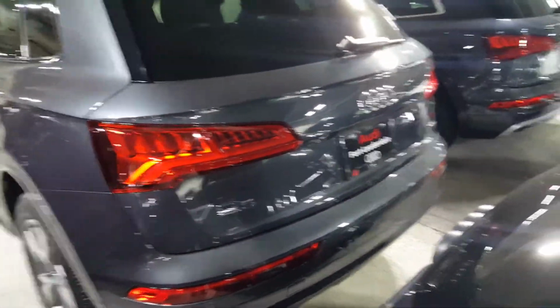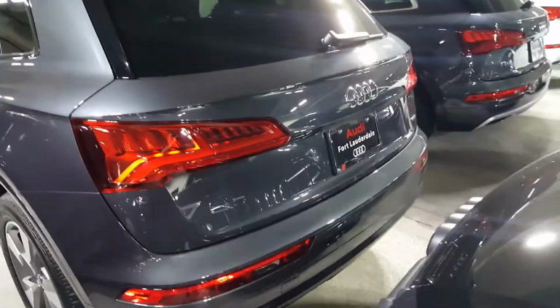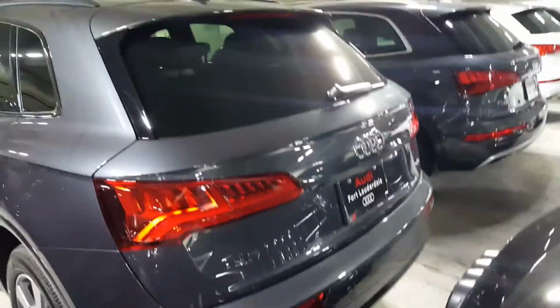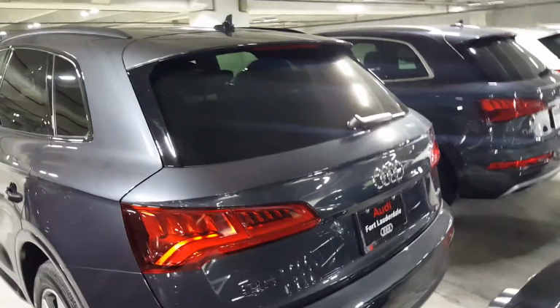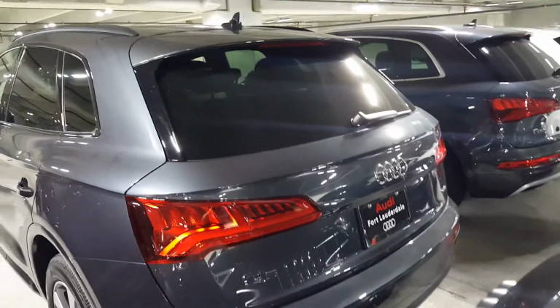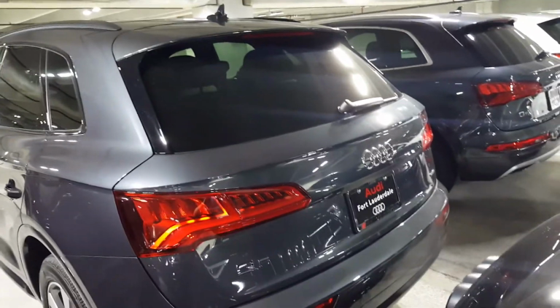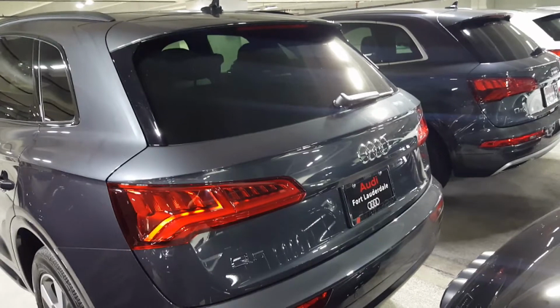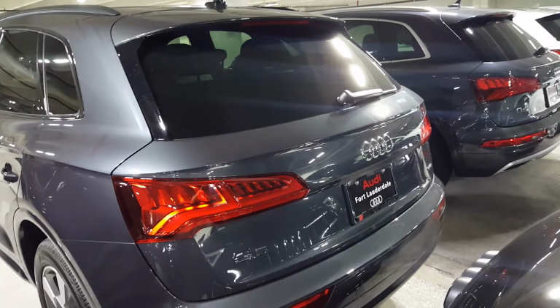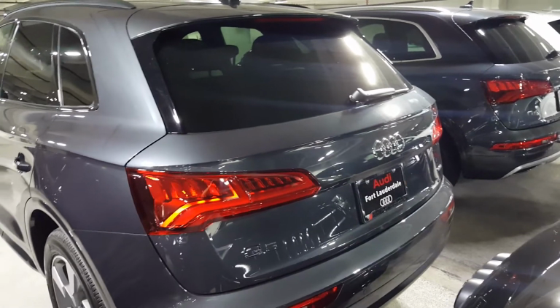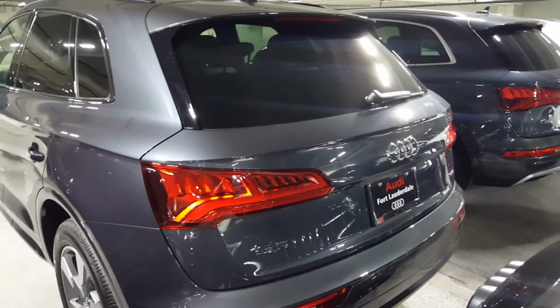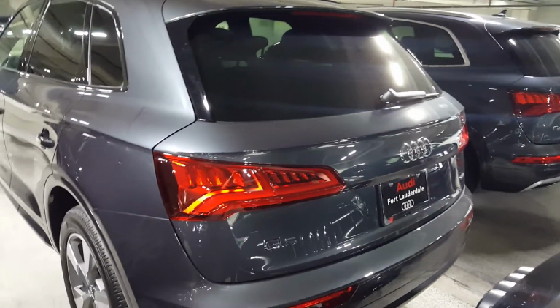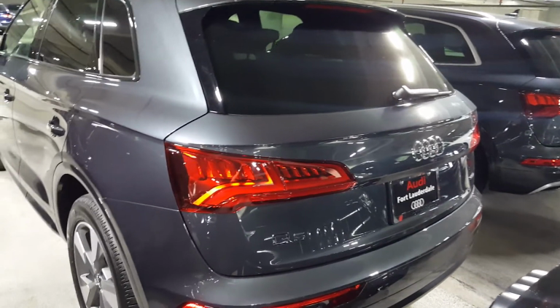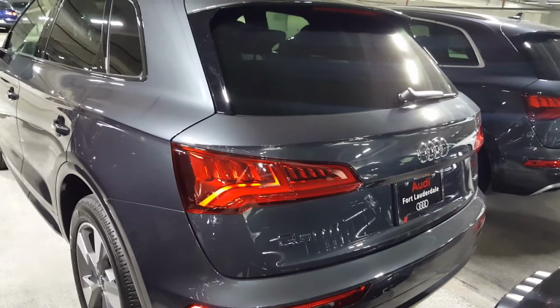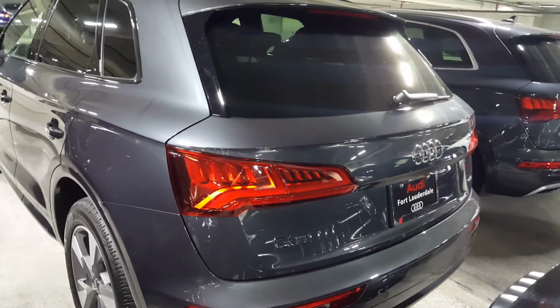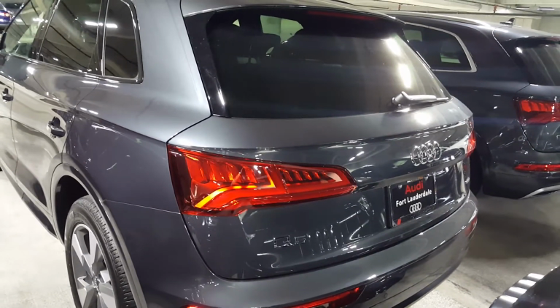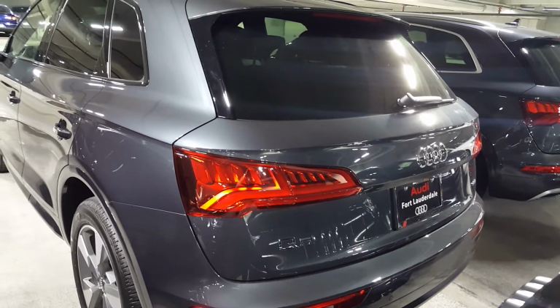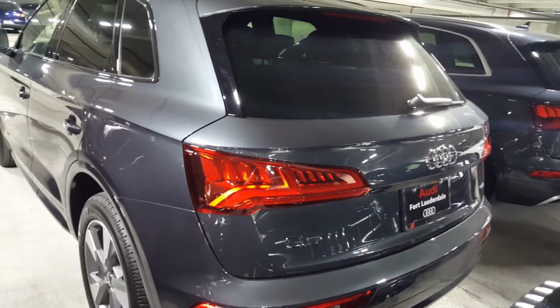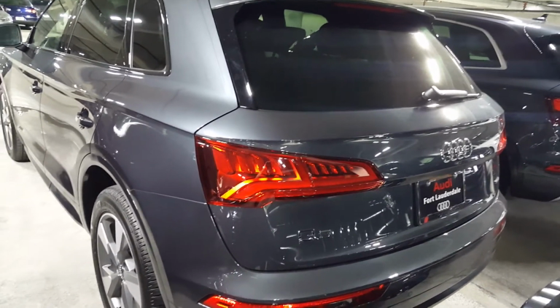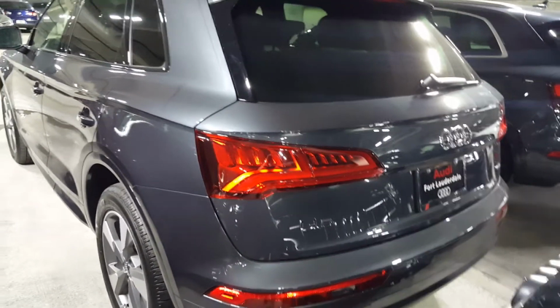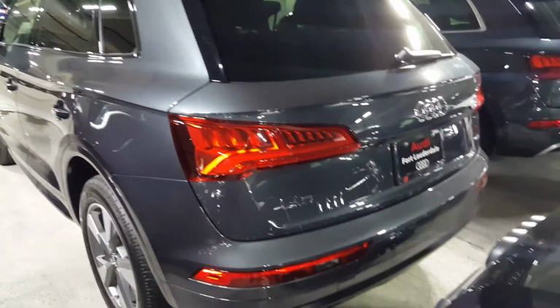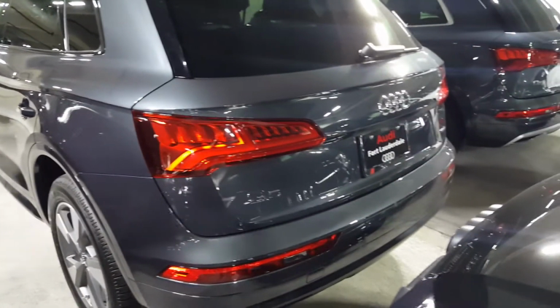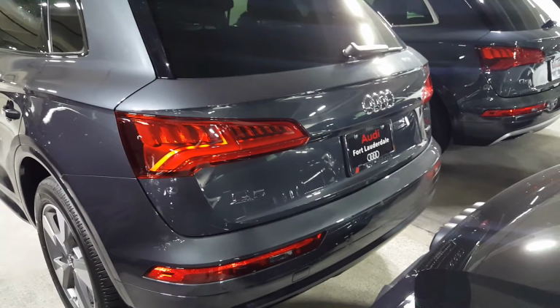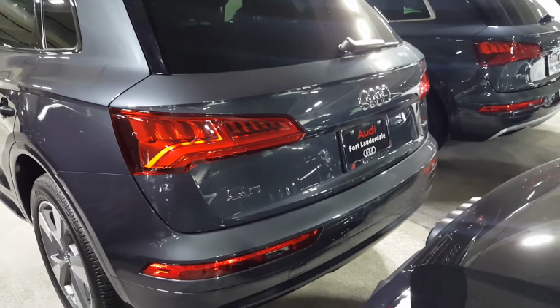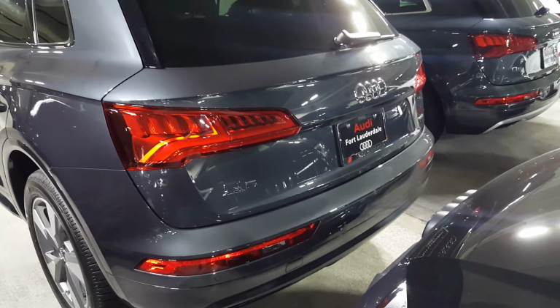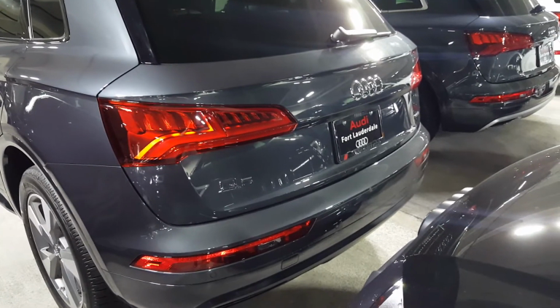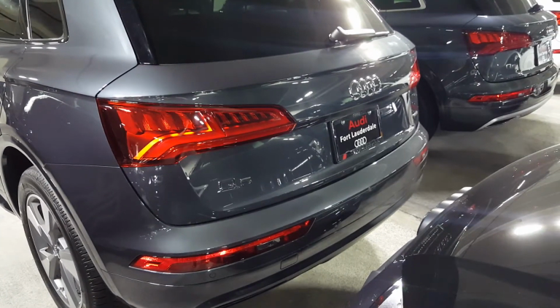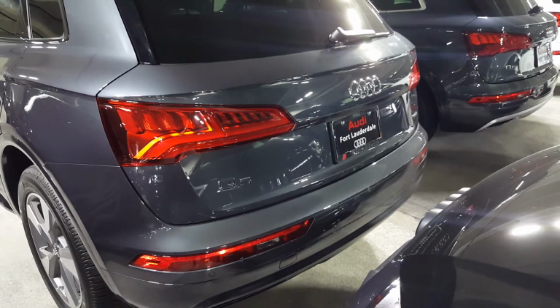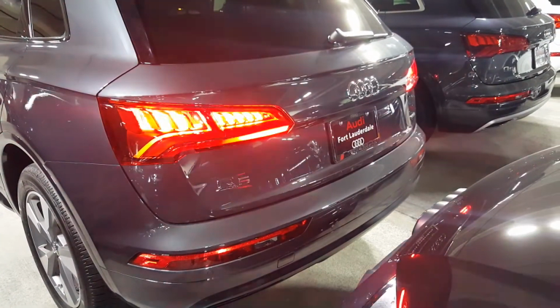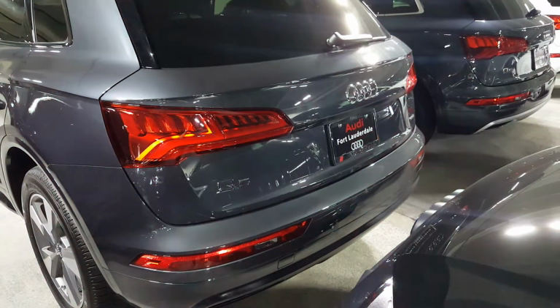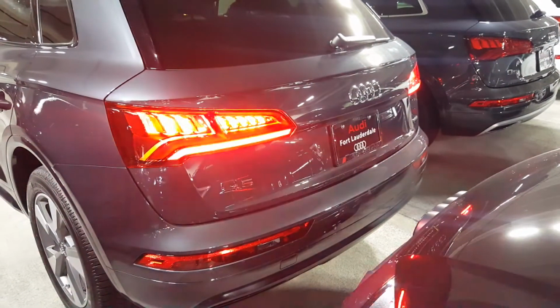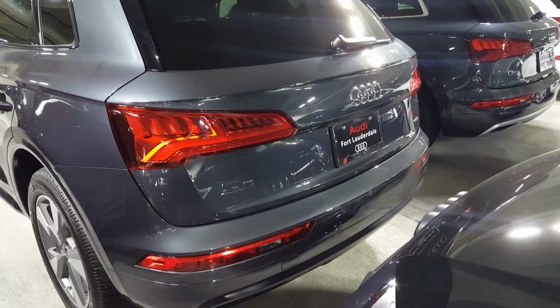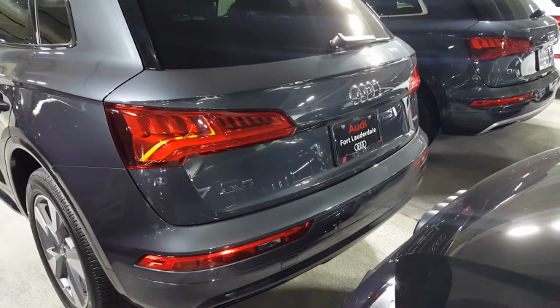It's a very sharp looking automobile. Eventually there's going to be a Sport Back coming out for 2021, and it's getting some nice visual tweaks as well. You can see the sequential lighting there.